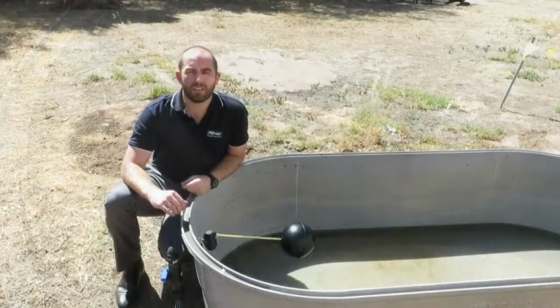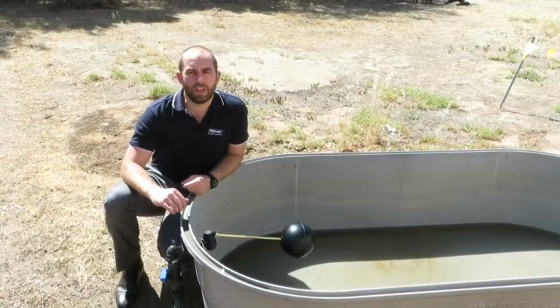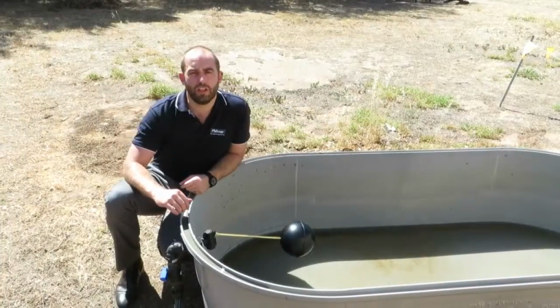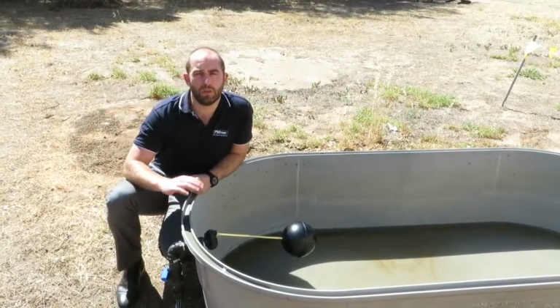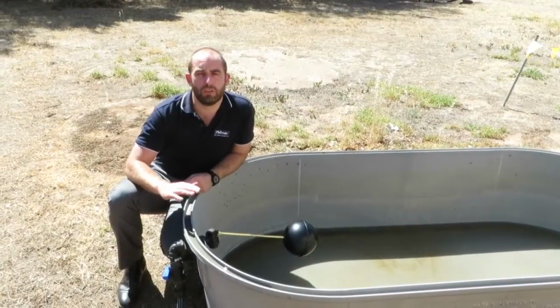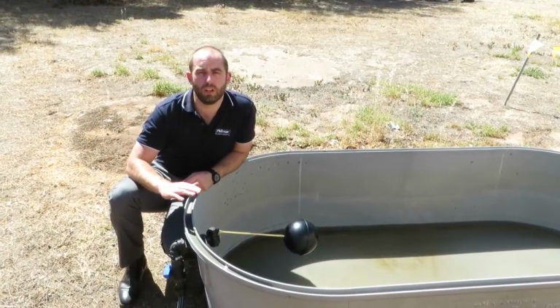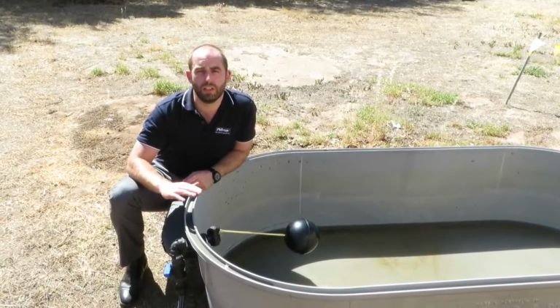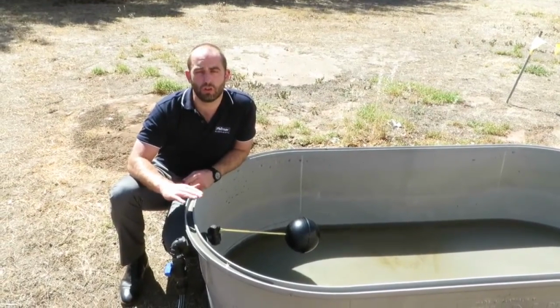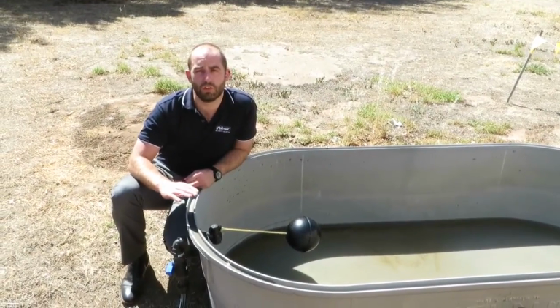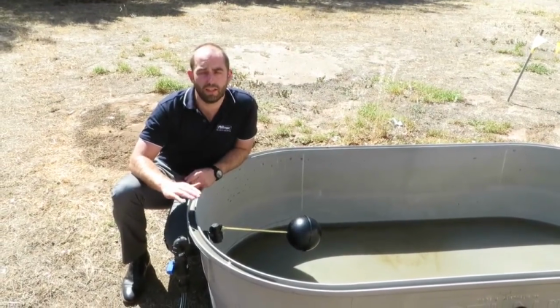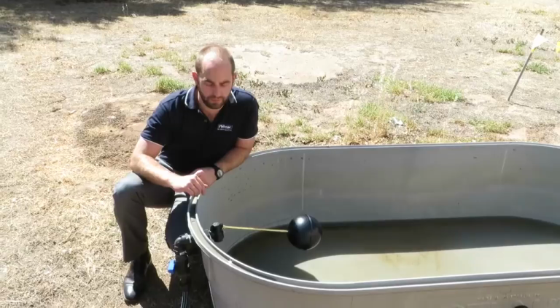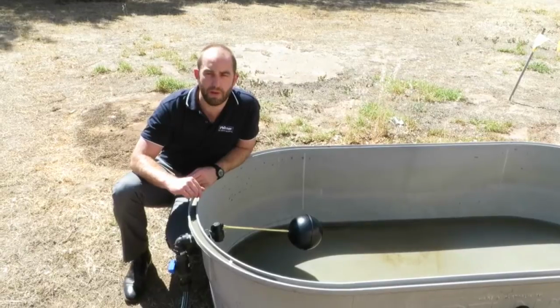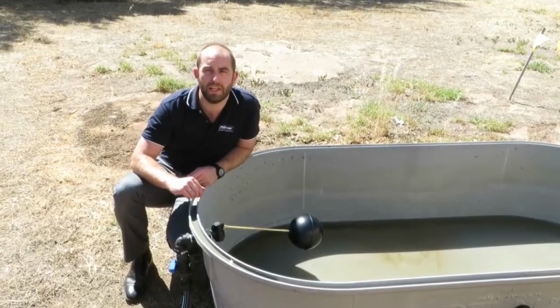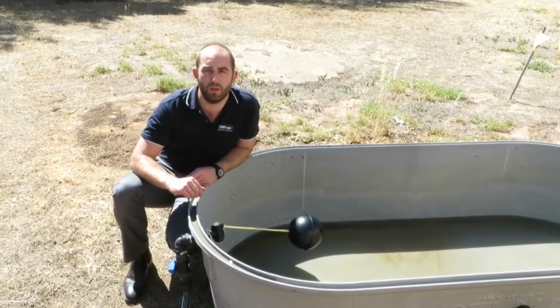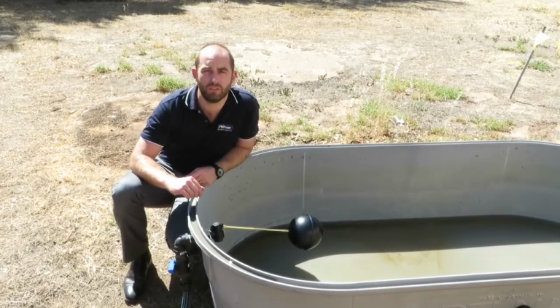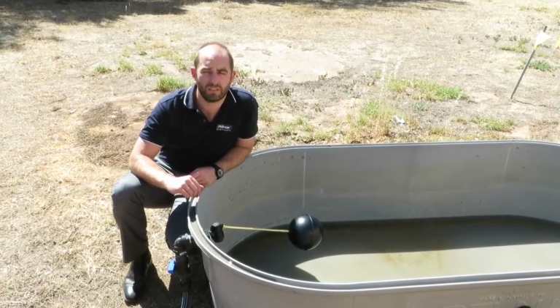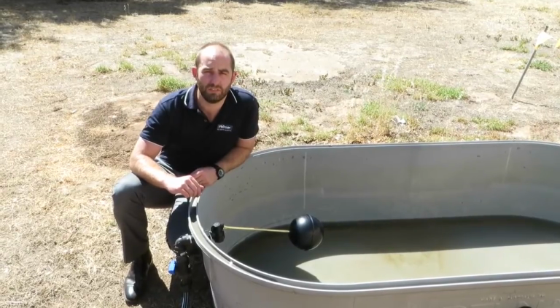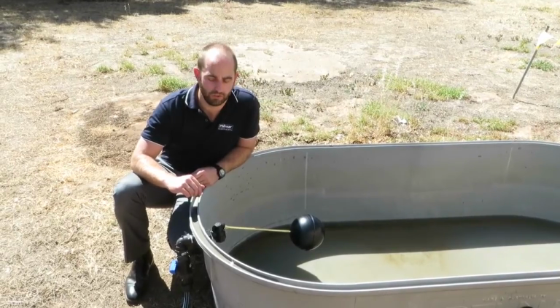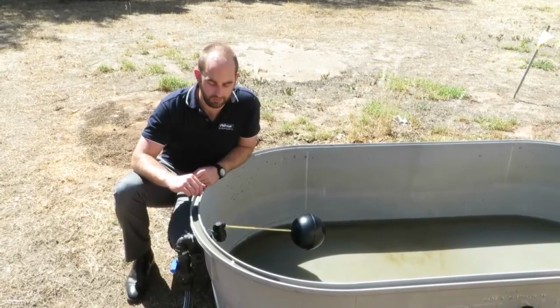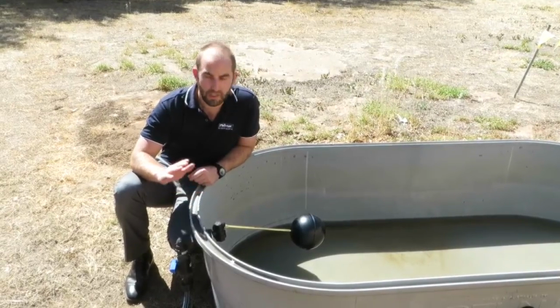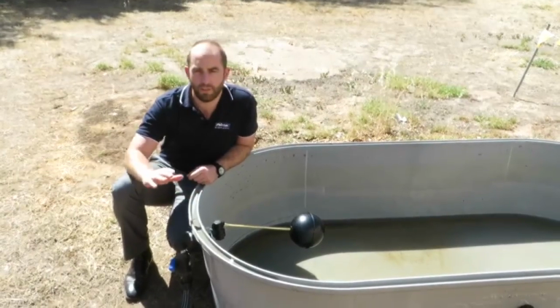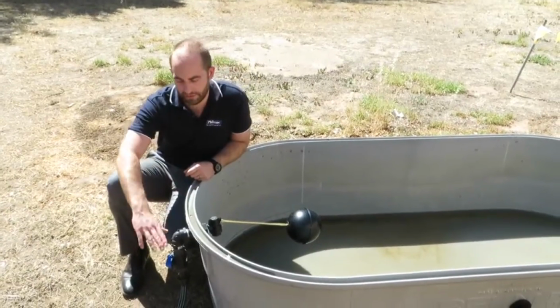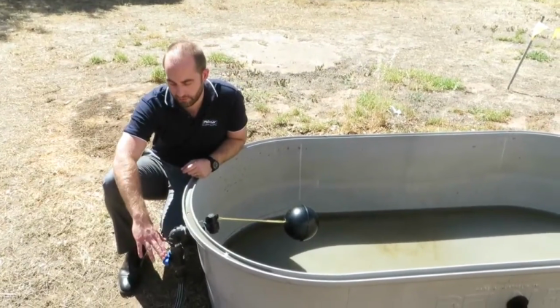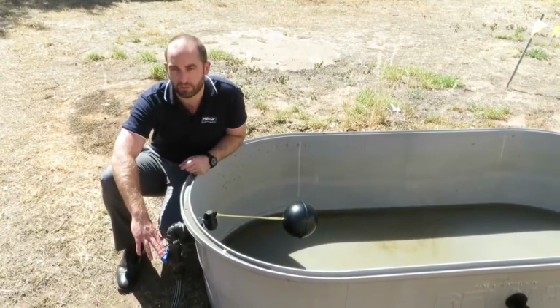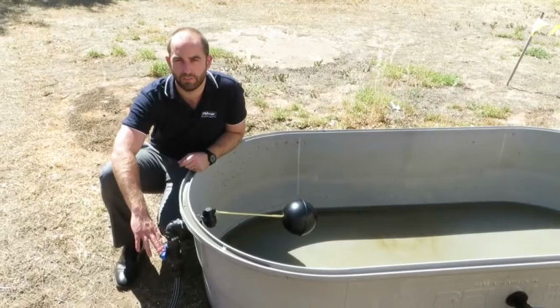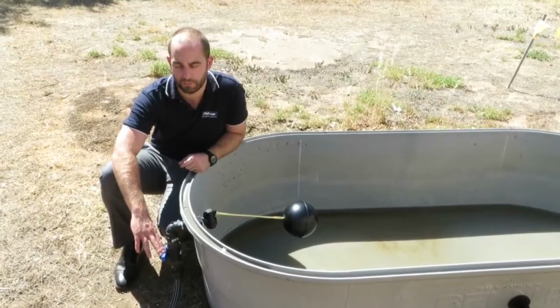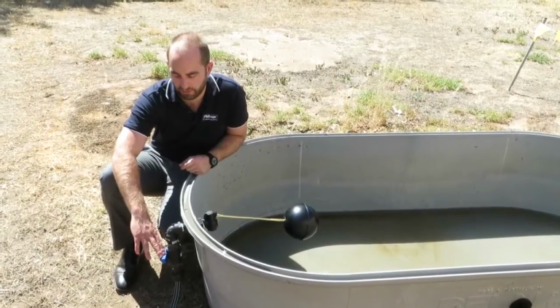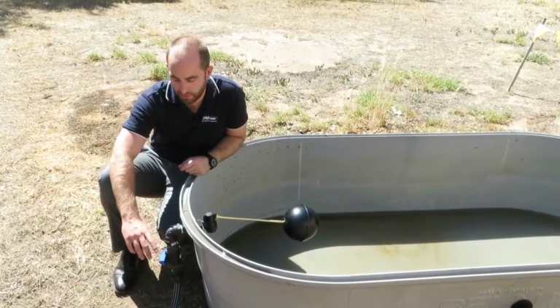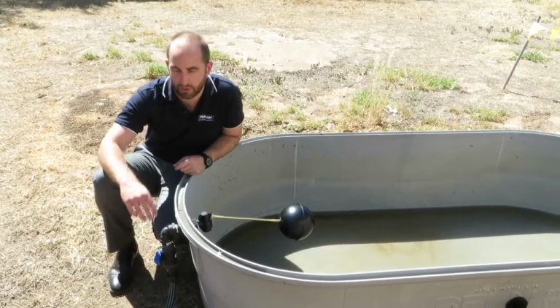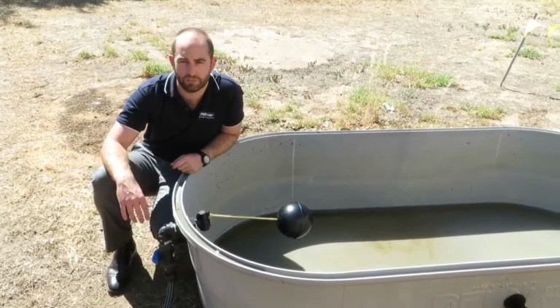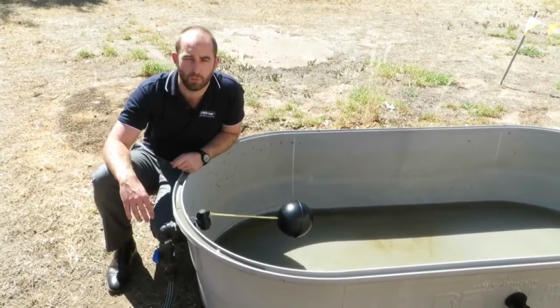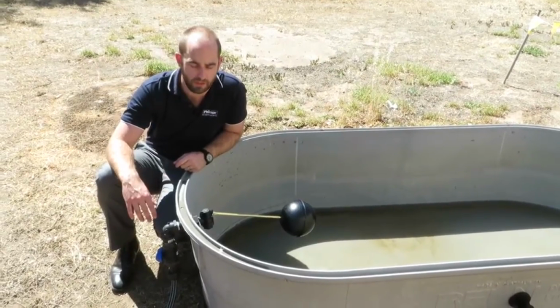Today we're going to show you how to adjust the water level in your trough or tank with the Filmac PN-12 sleeve float valve. The first thing you need to do is make sure your valve has been isolated by turning off your ball valve.